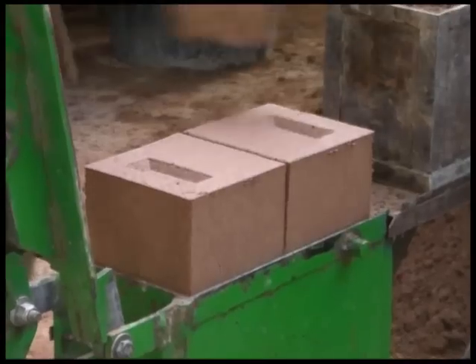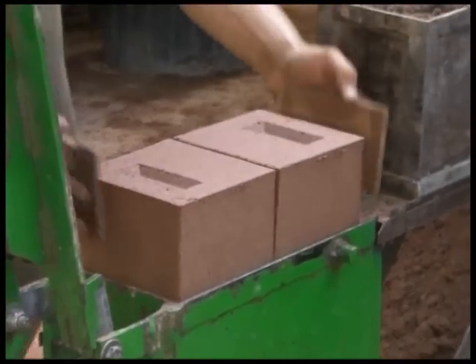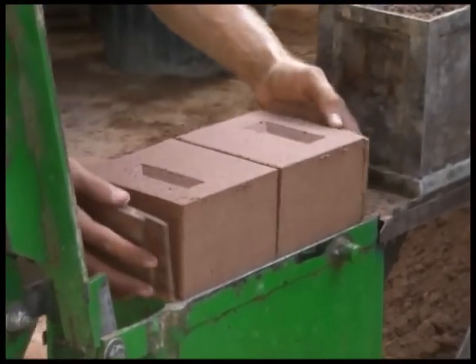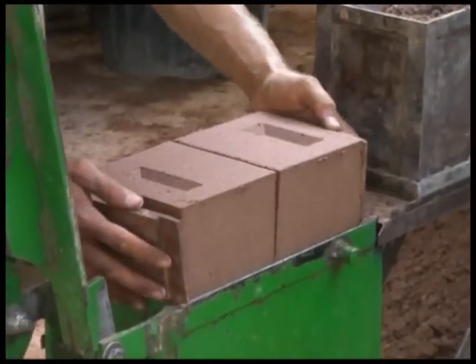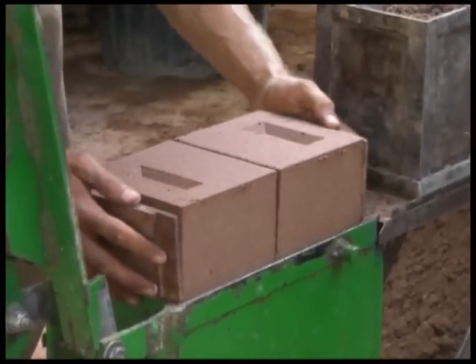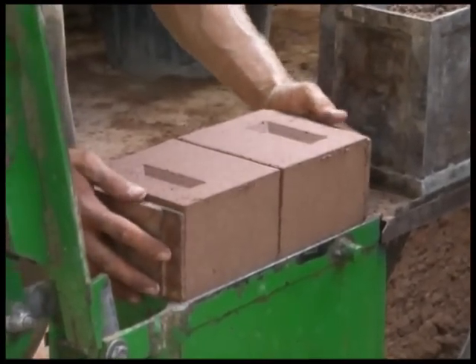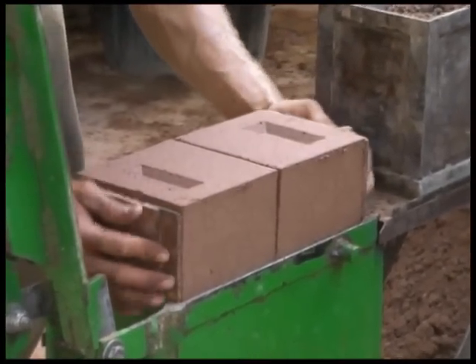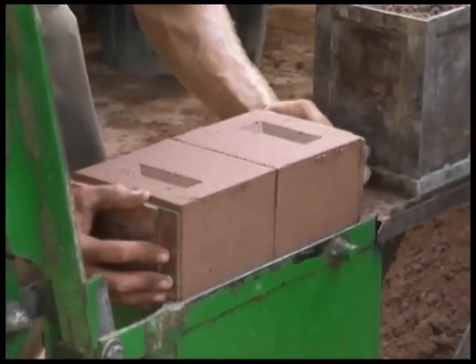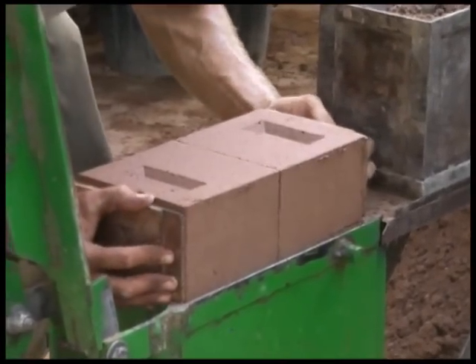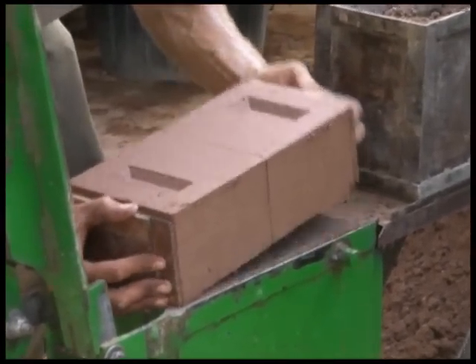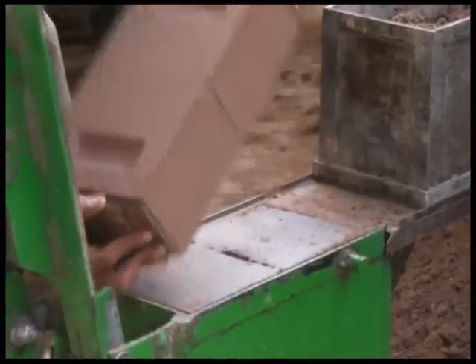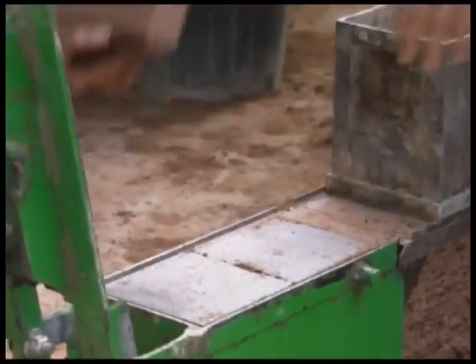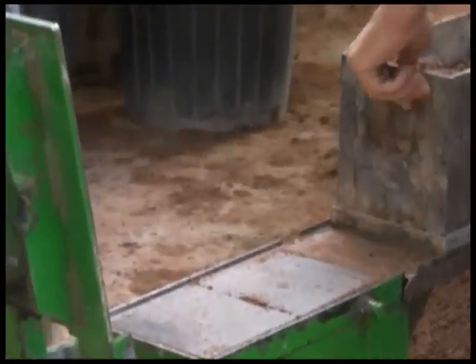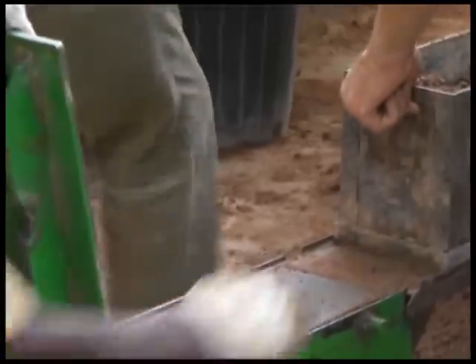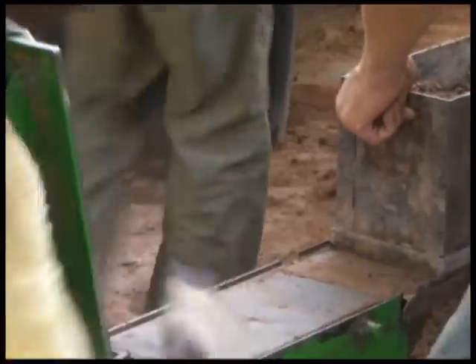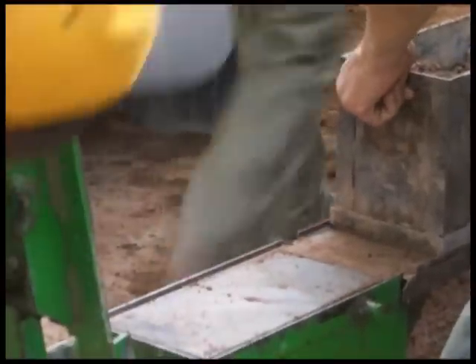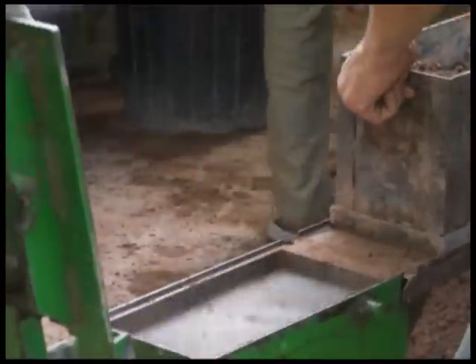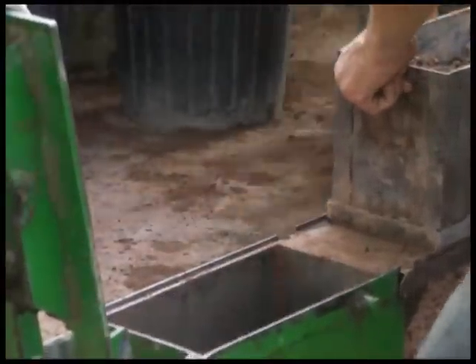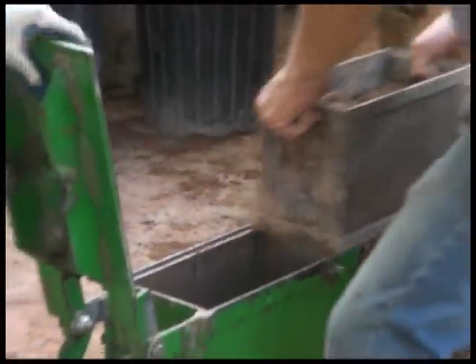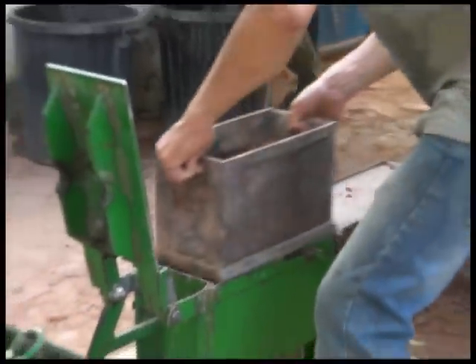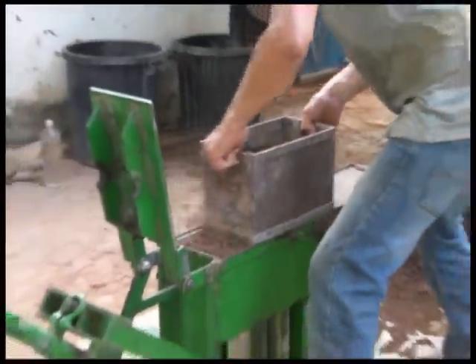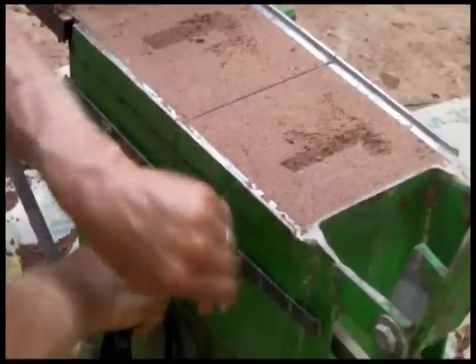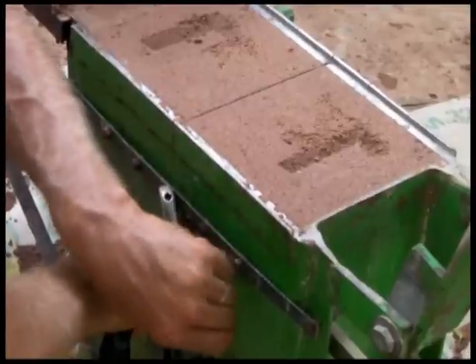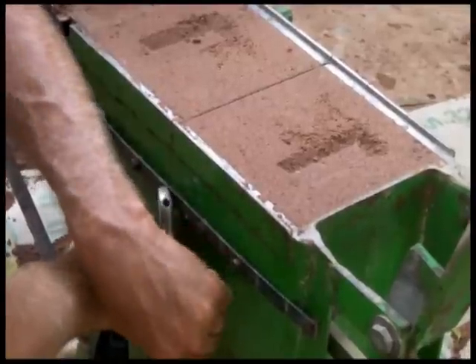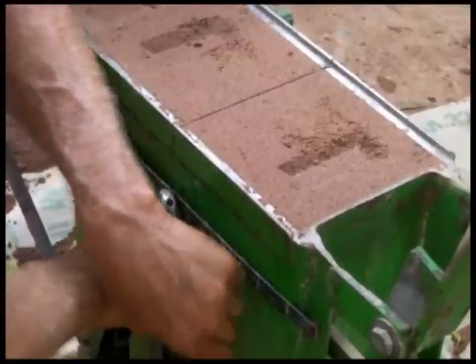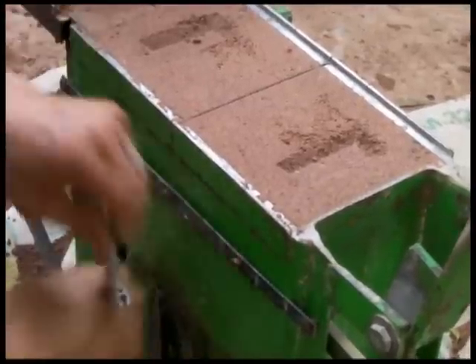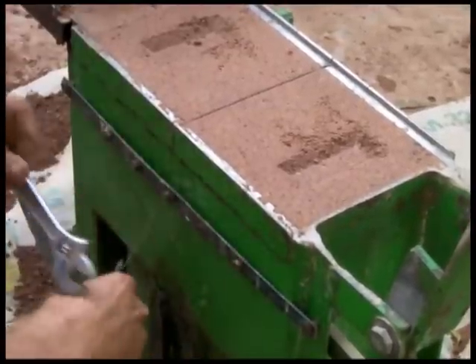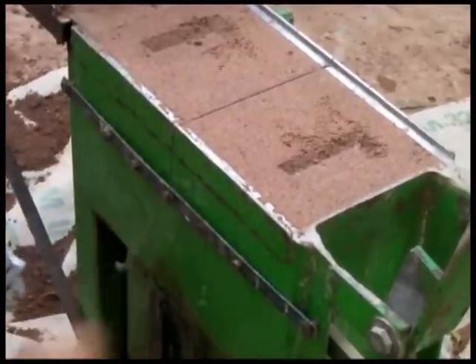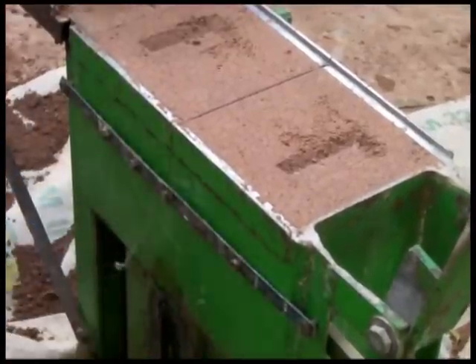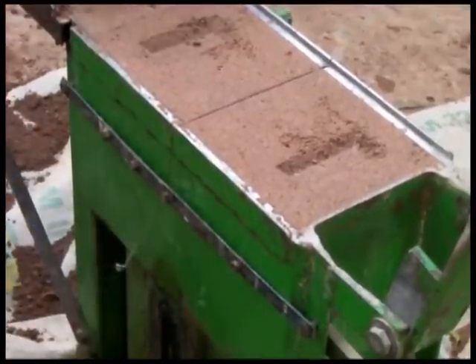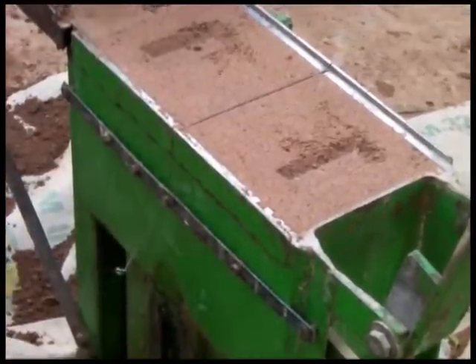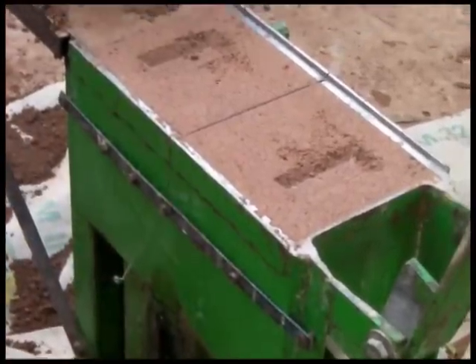And that's one block, which seems to work pretty good. It seems like that is the technique that's going to work well for half blocks, but the main problem is we want to make six blocks in one cut.